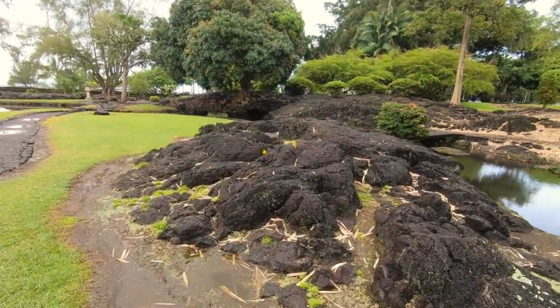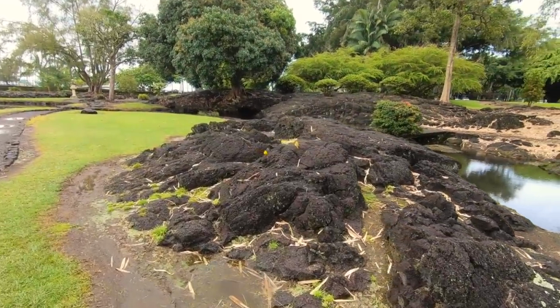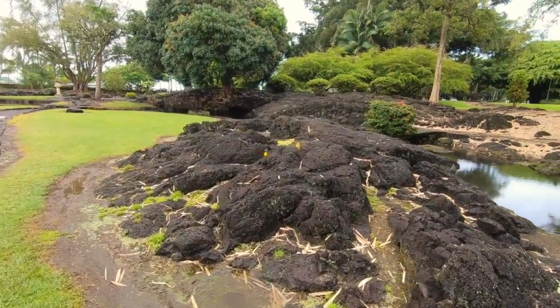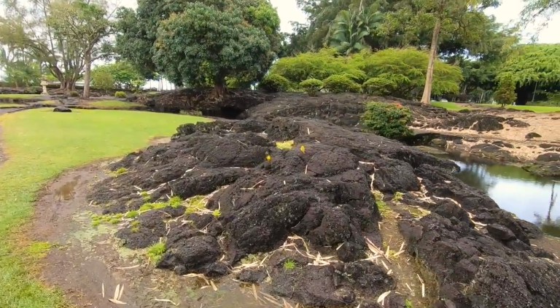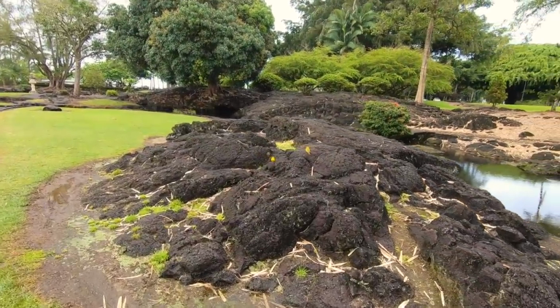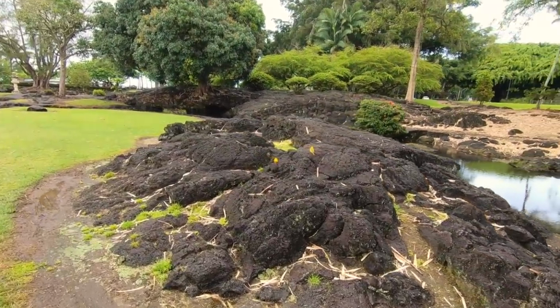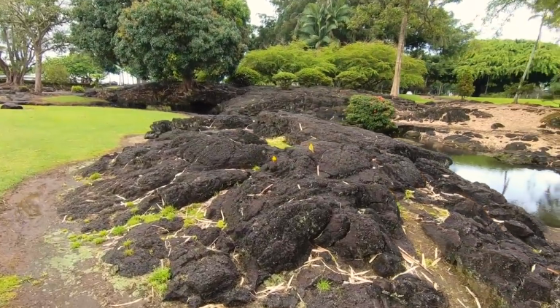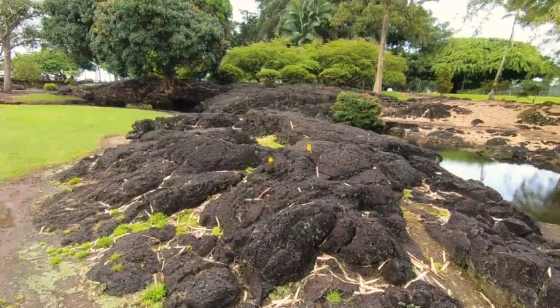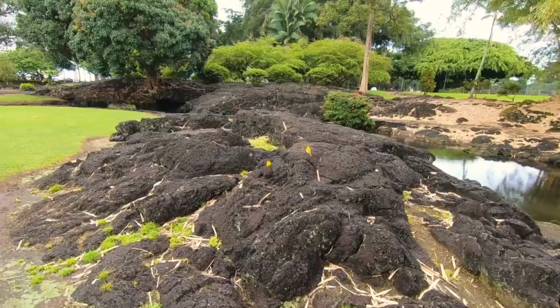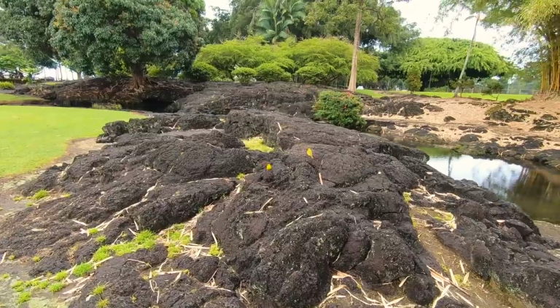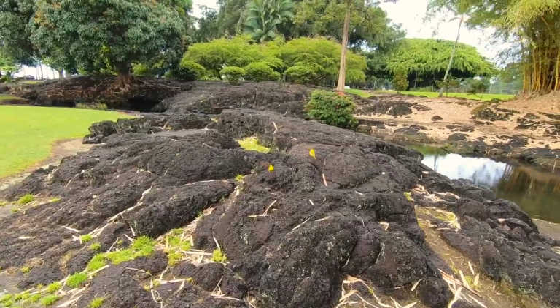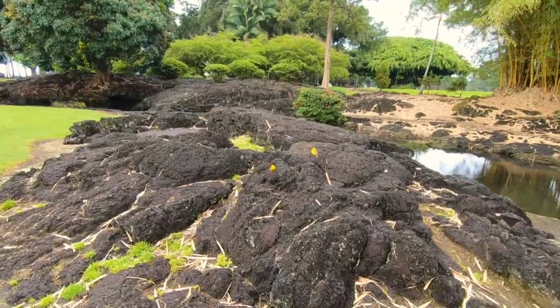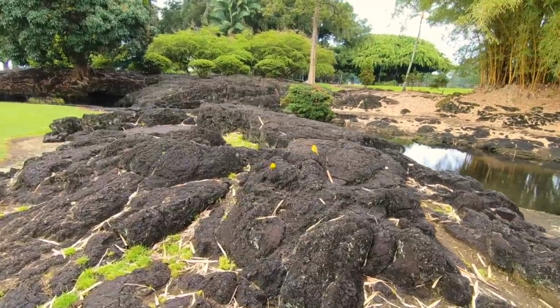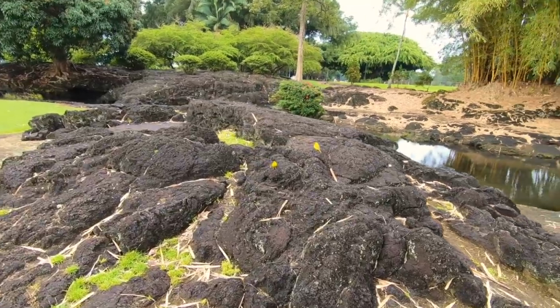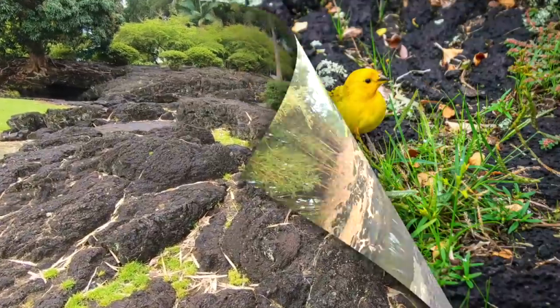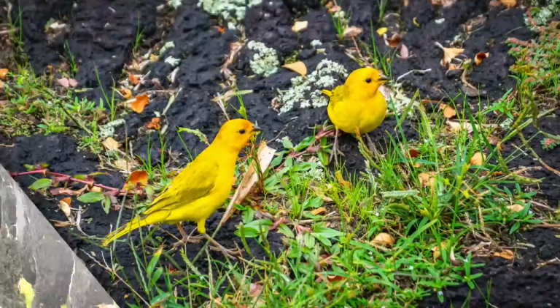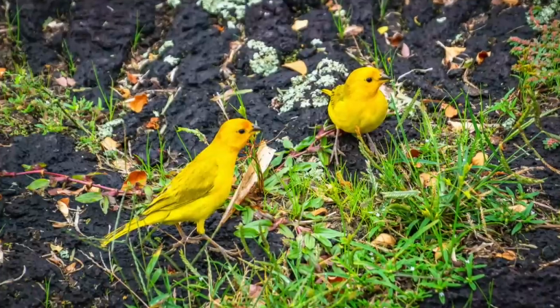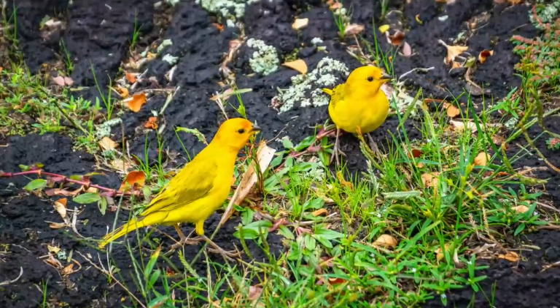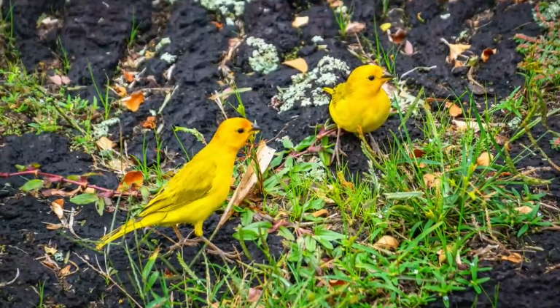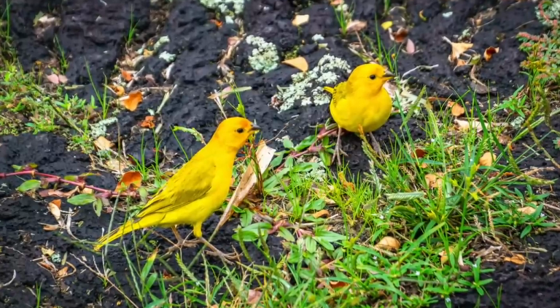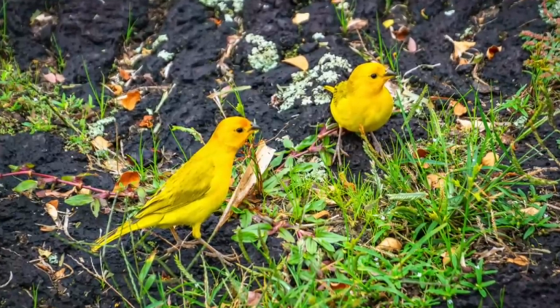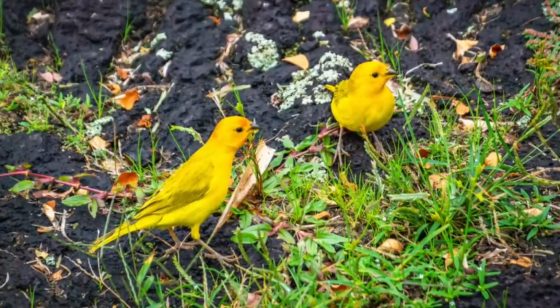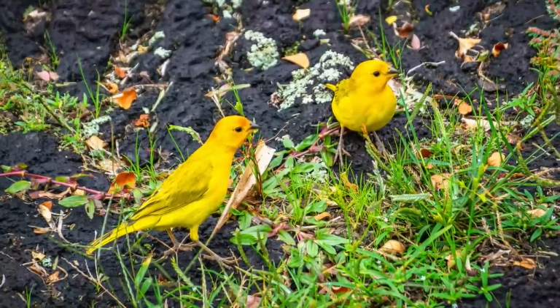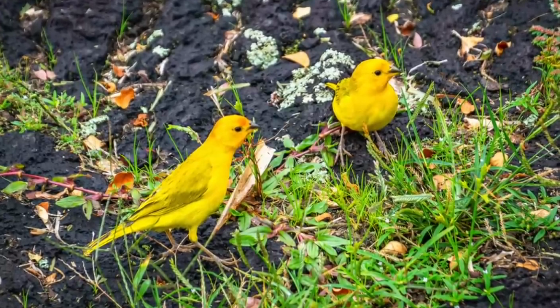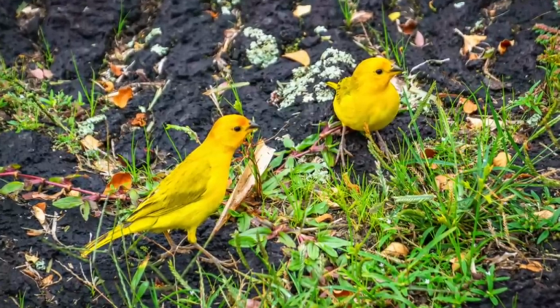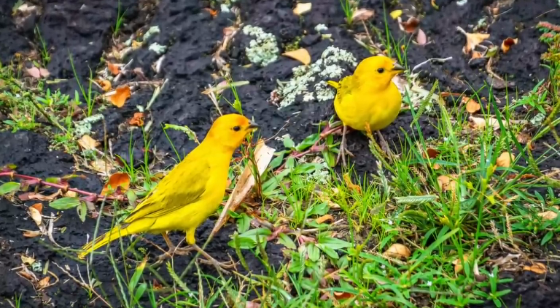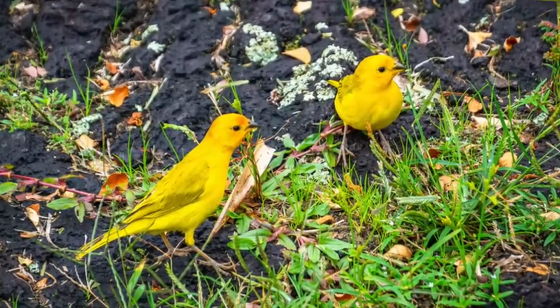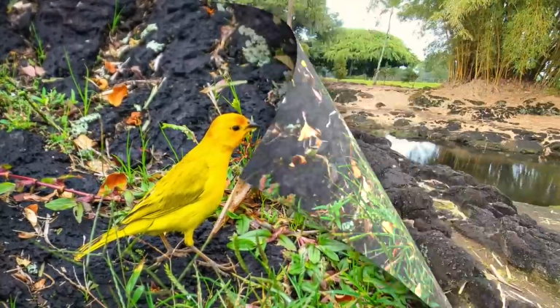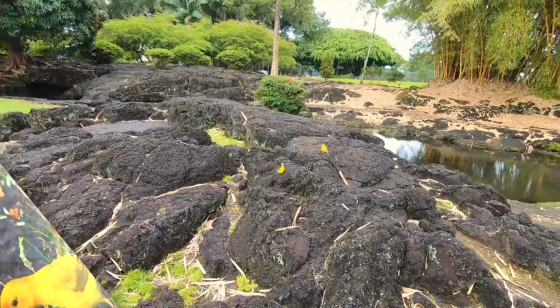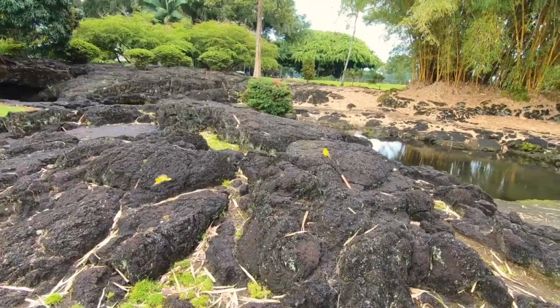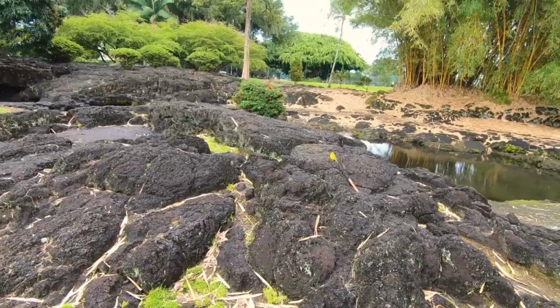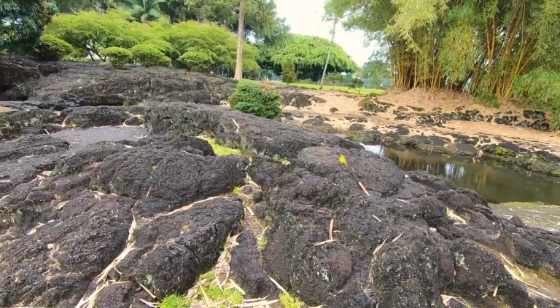These little yellow birds are called saffron finches — you see quite a lot of them. They're really great to photograph against the black volcanic rocks.